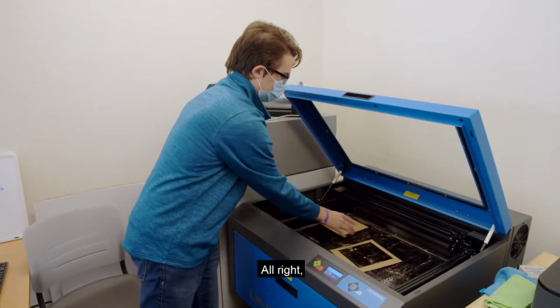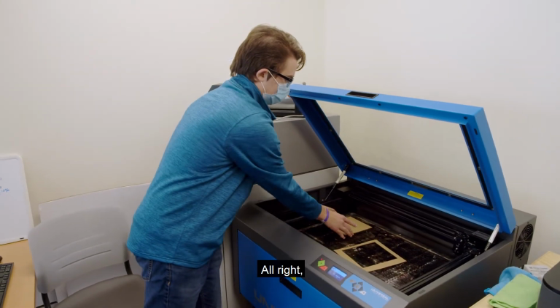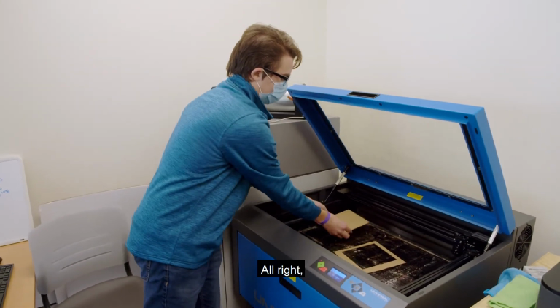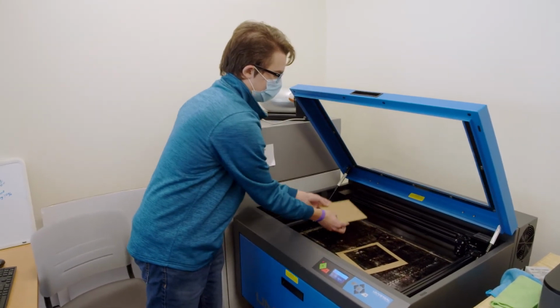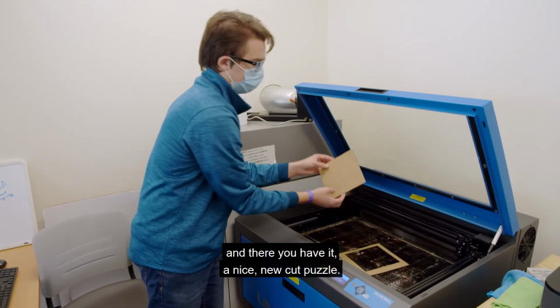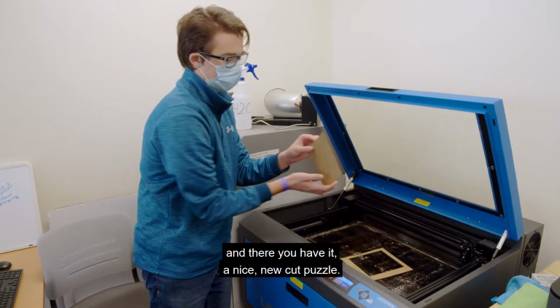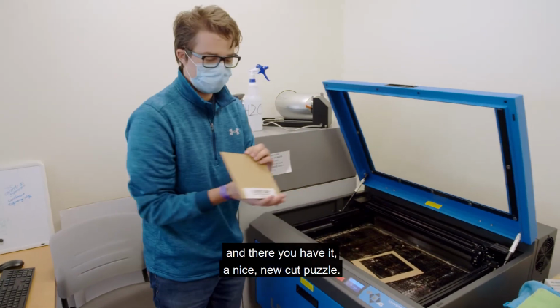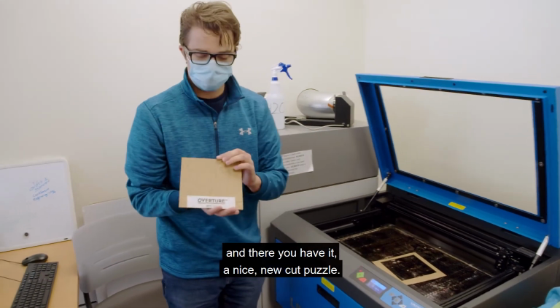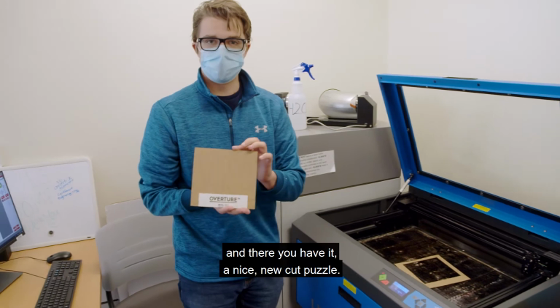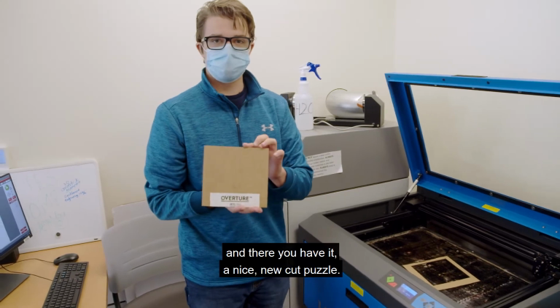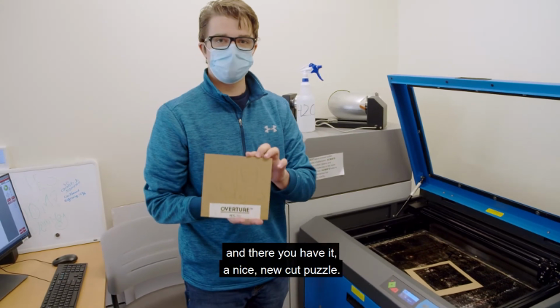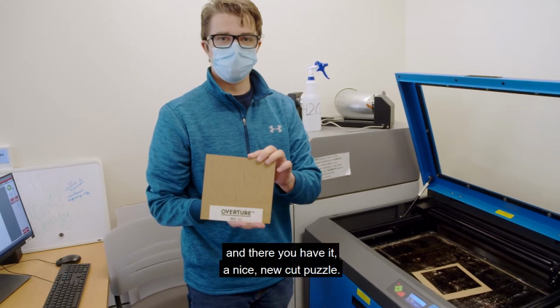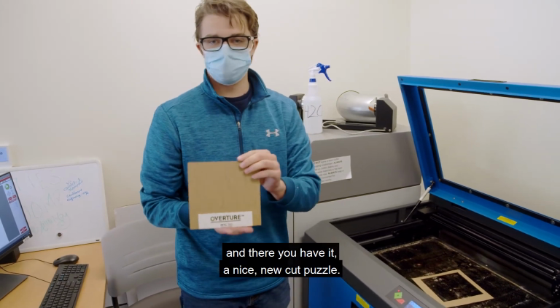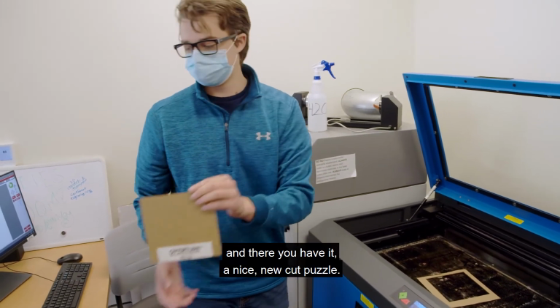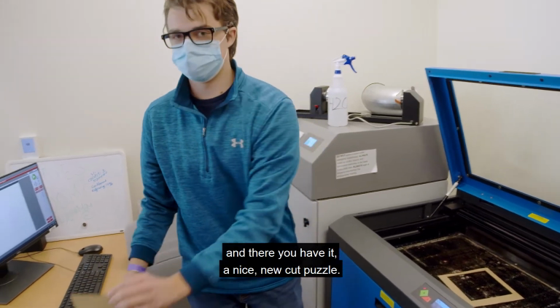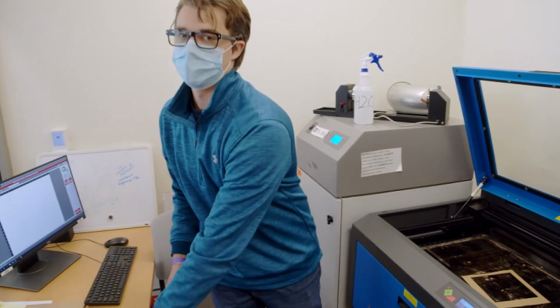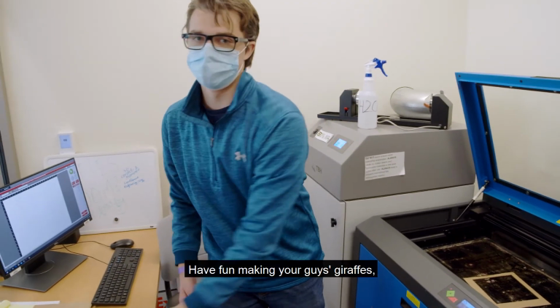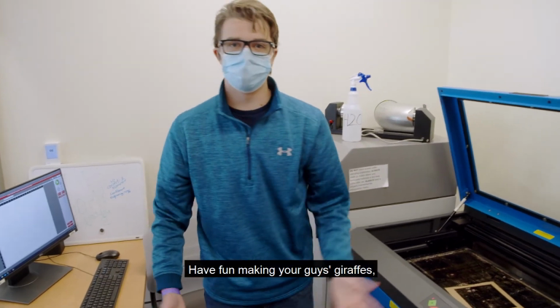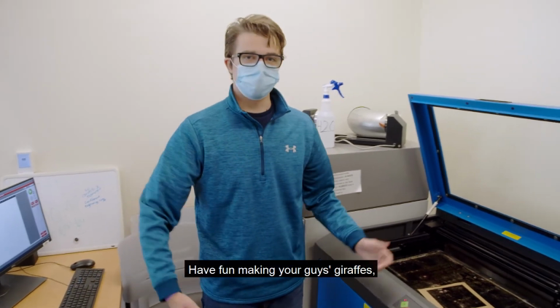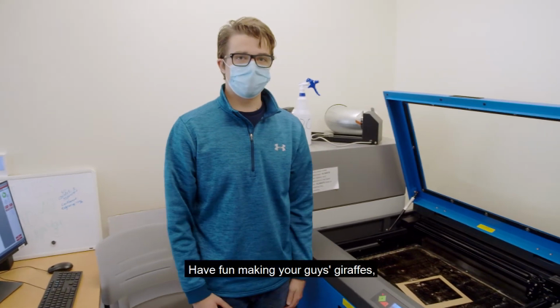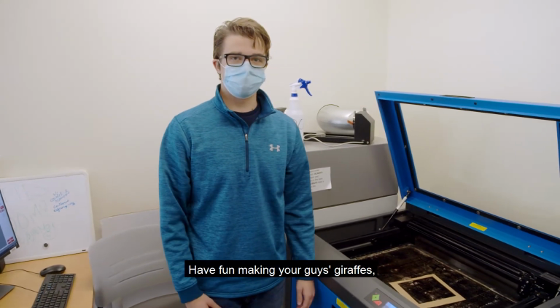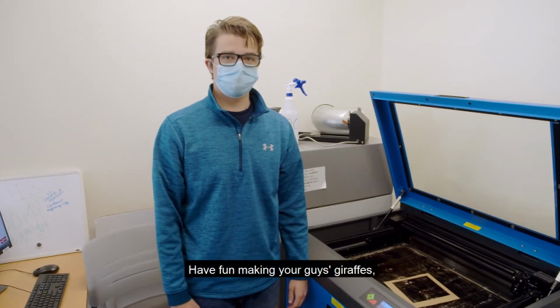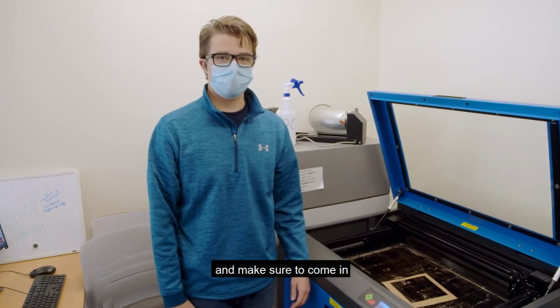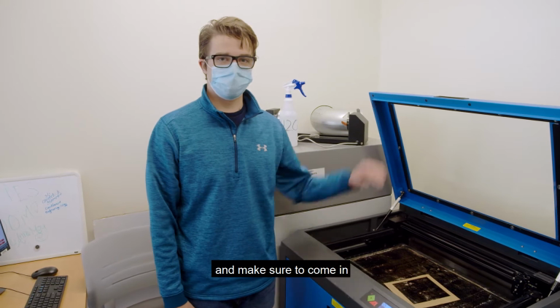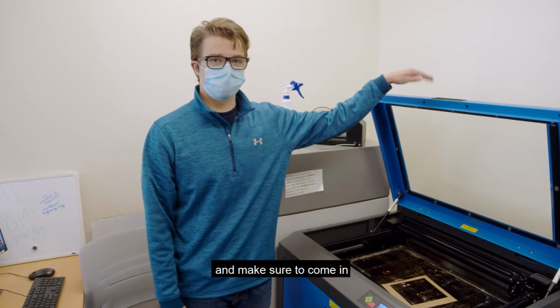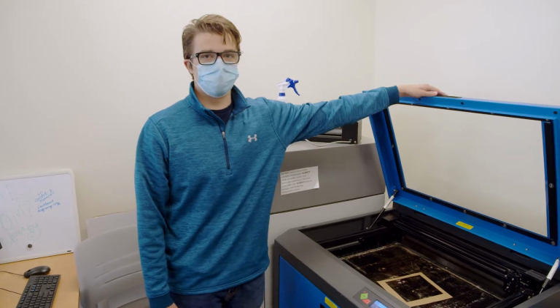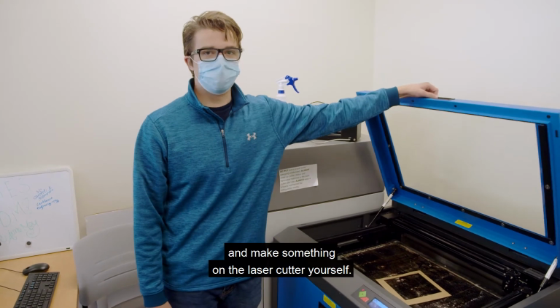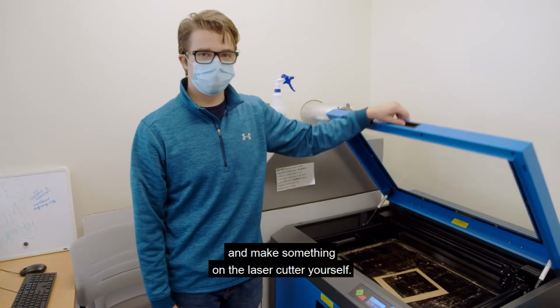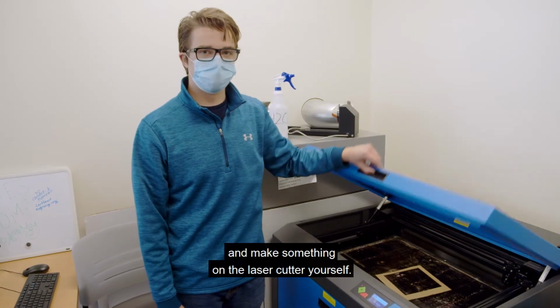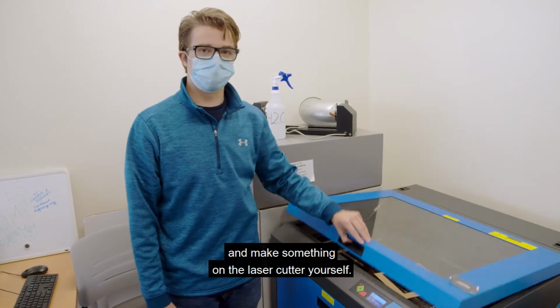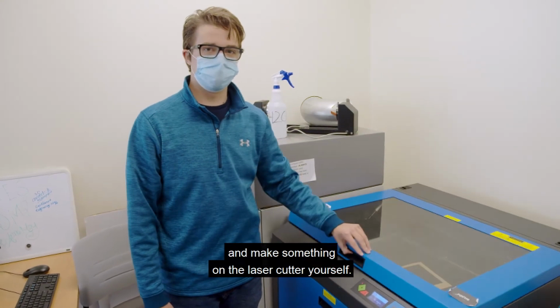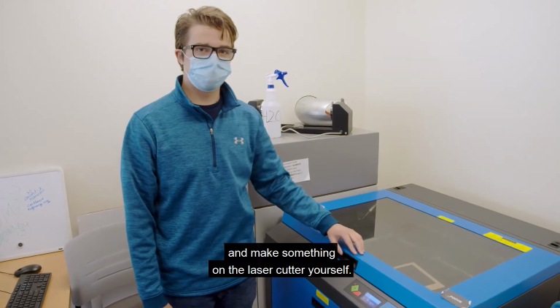All righty. And there you have it — a nice new cut puzzle. Have fun making your drafts, and make sure to come in and make something on the laser cutter yourself.